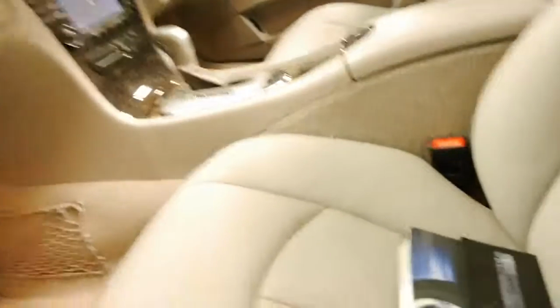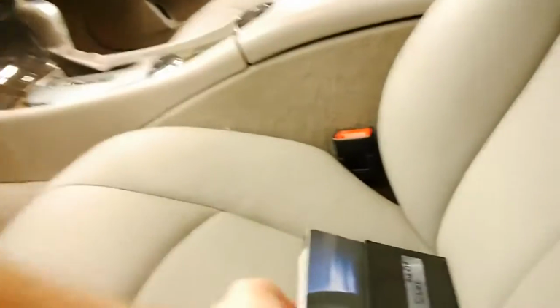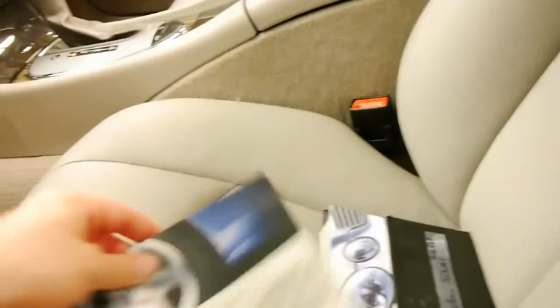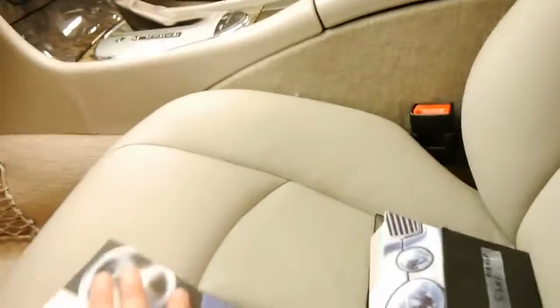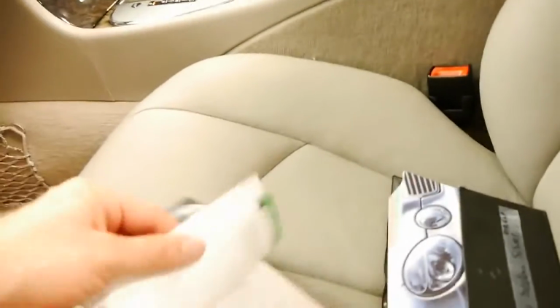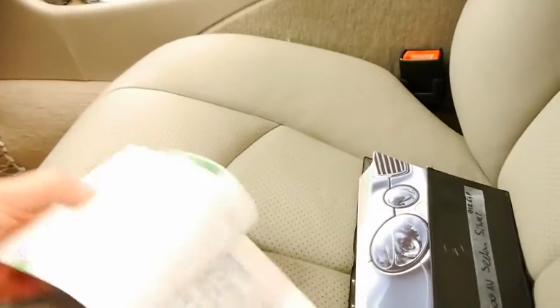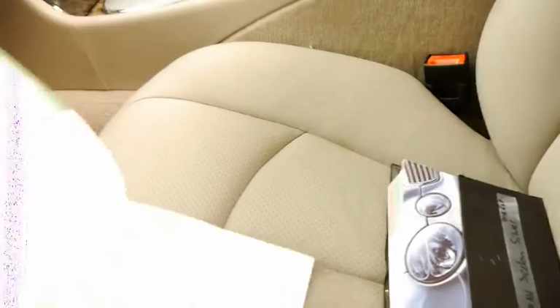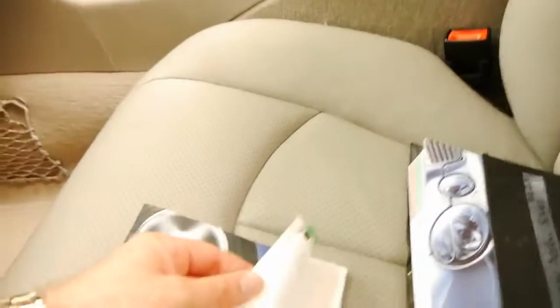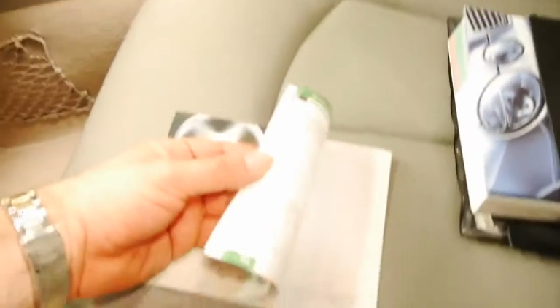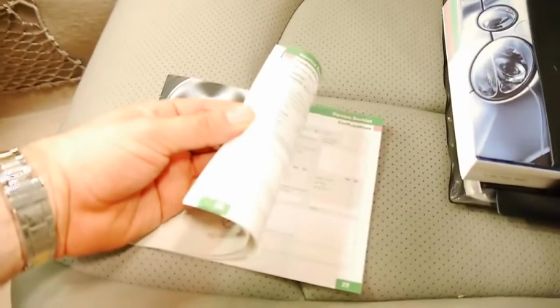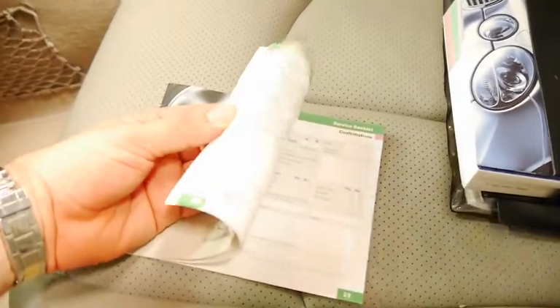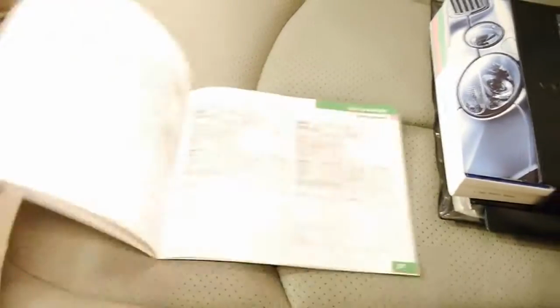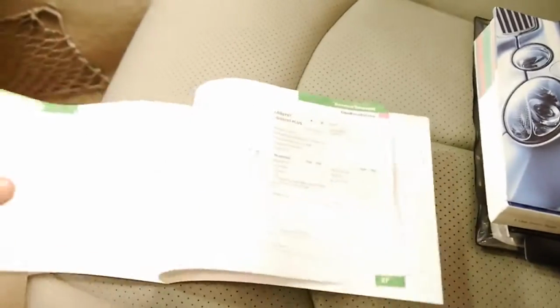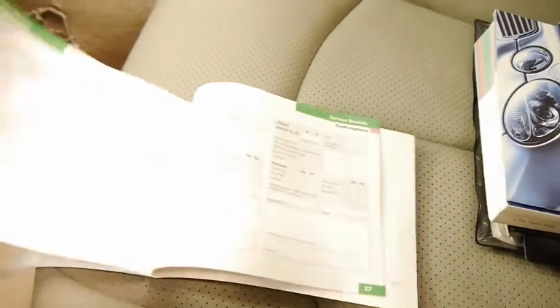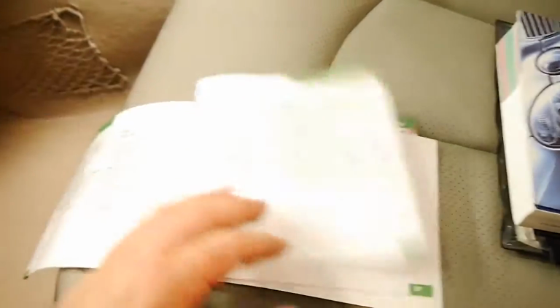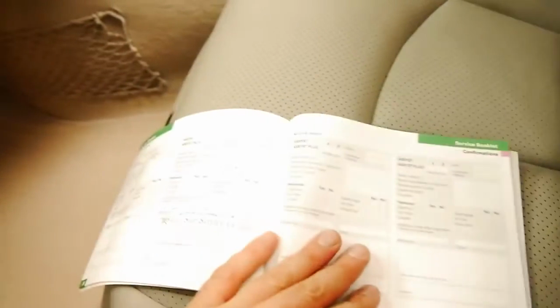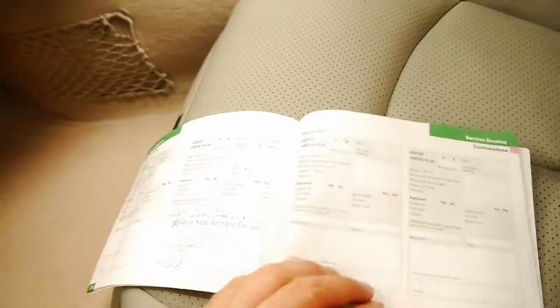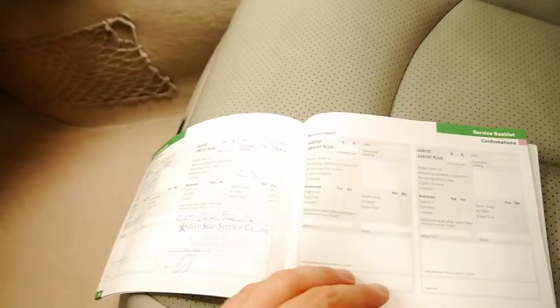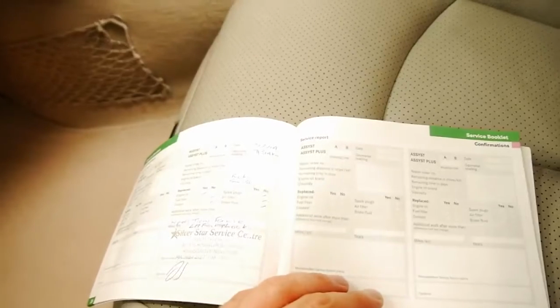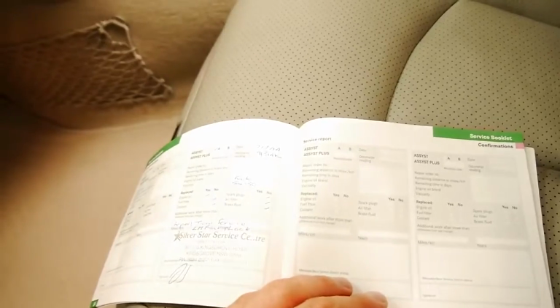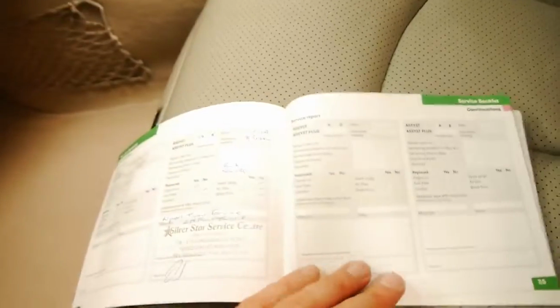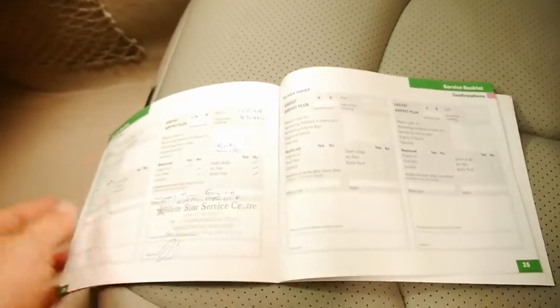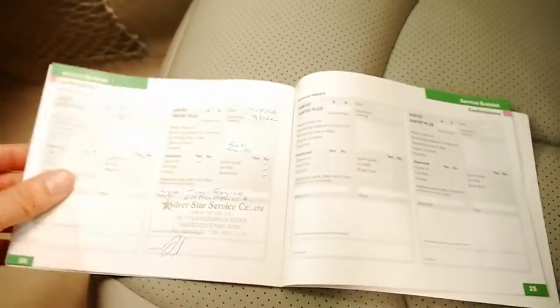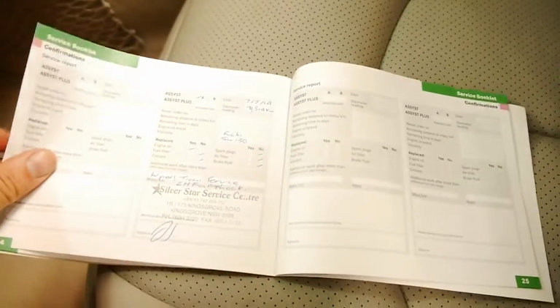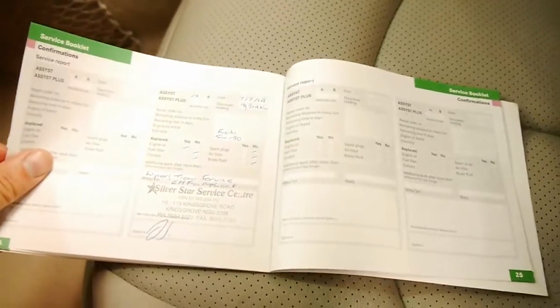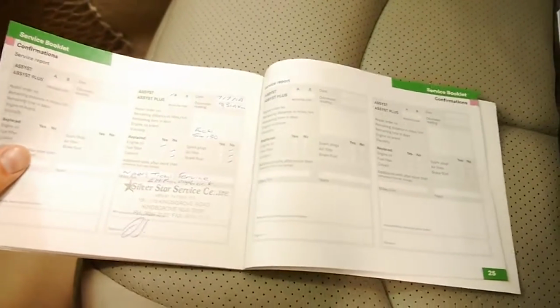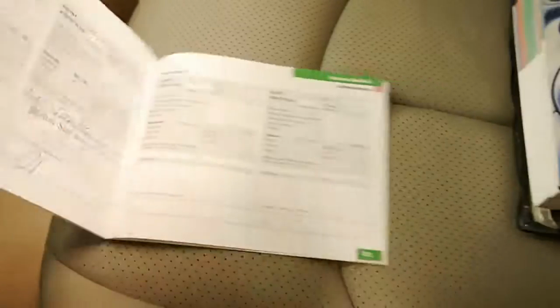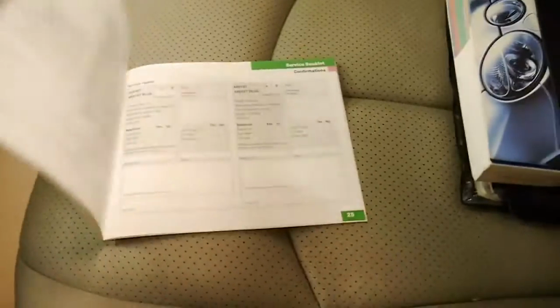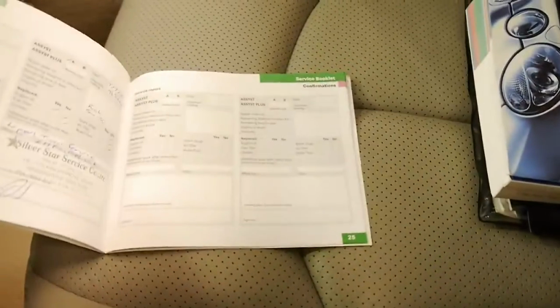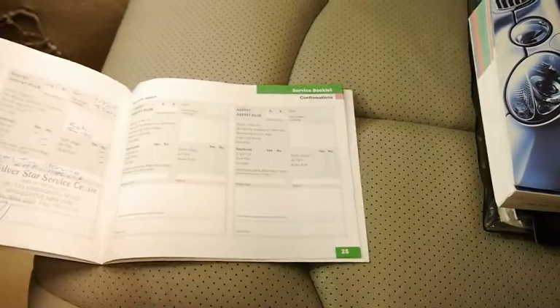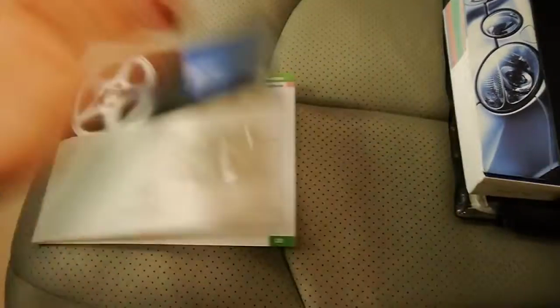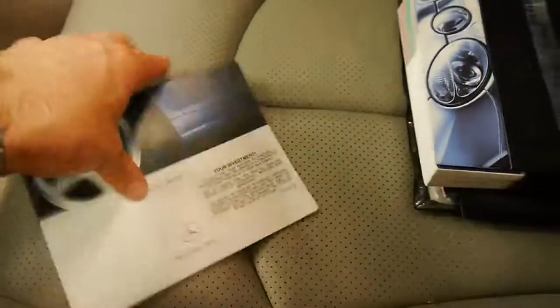The last service was done at about 90,000 kilometres — at 91,000 kilometres to be exact — by a very good Mercedes-Benz specialist in Sydney, Silver Star Service Centre.